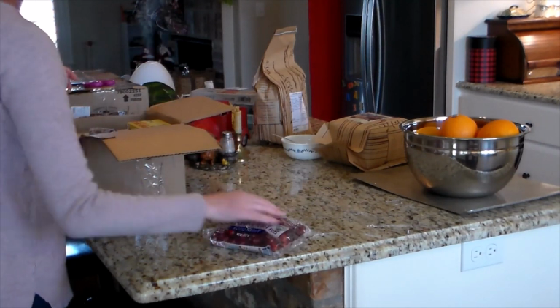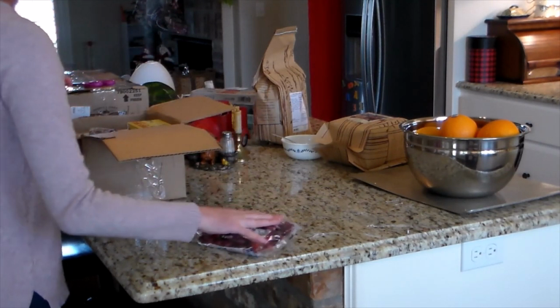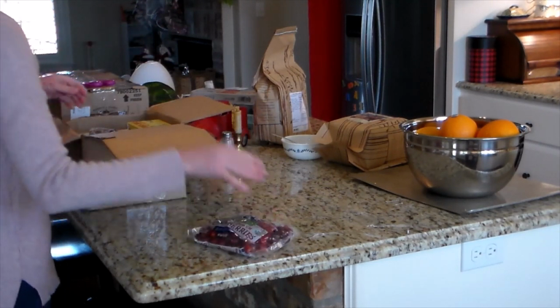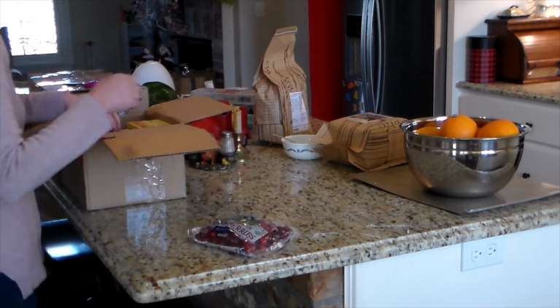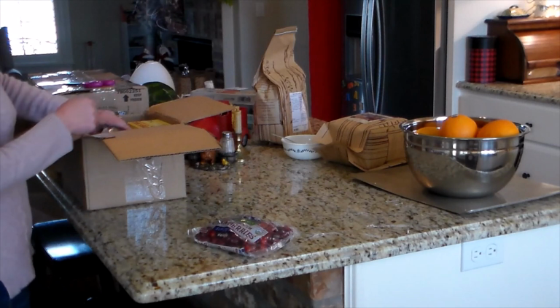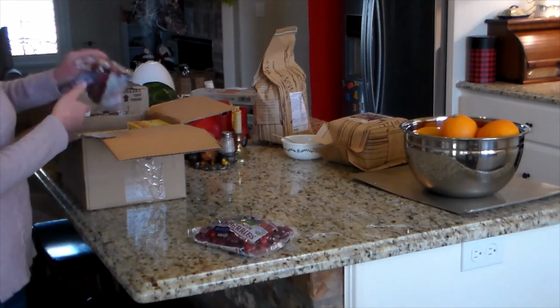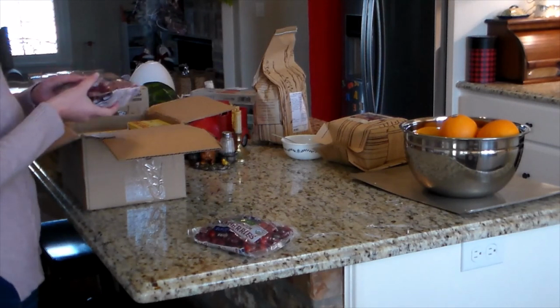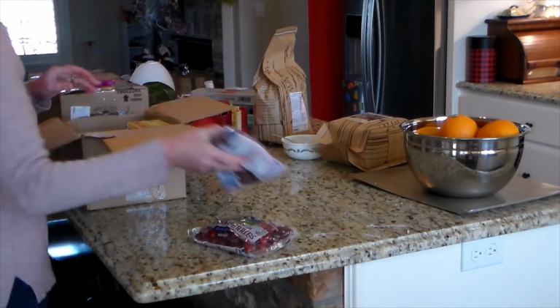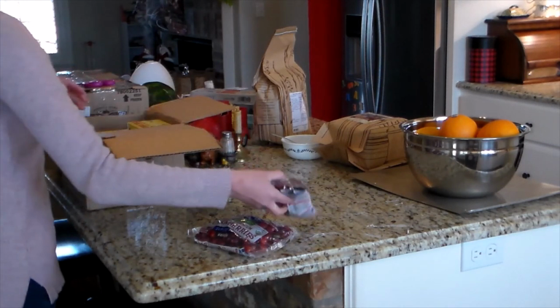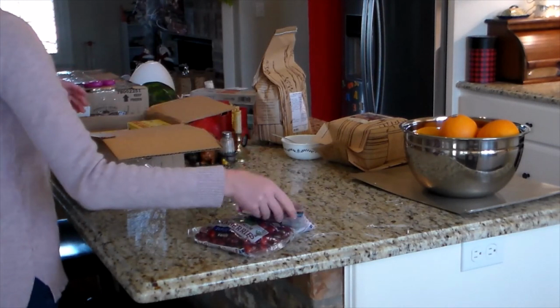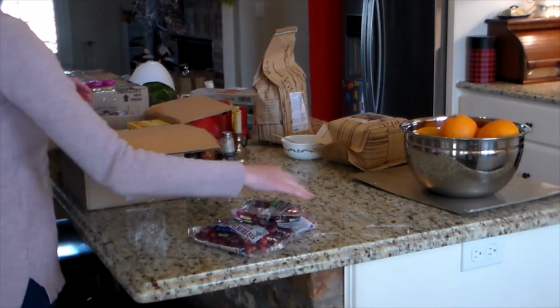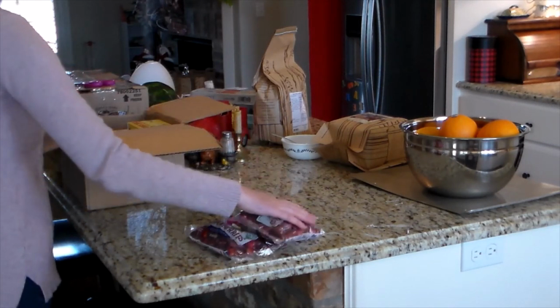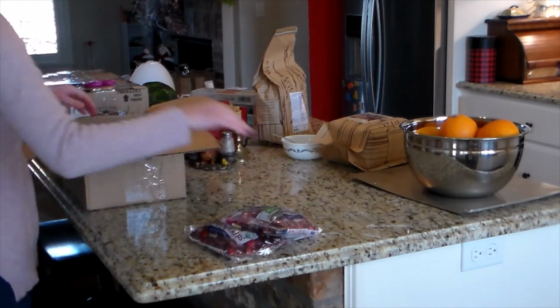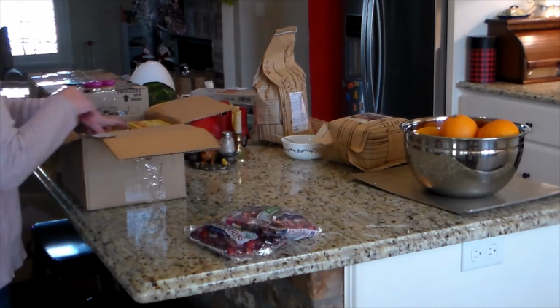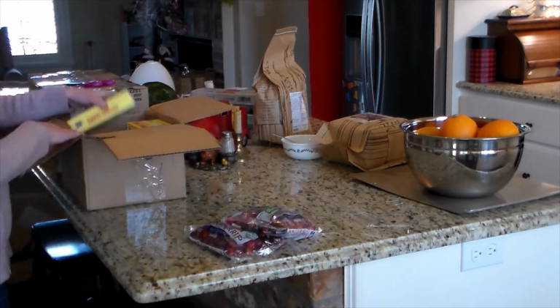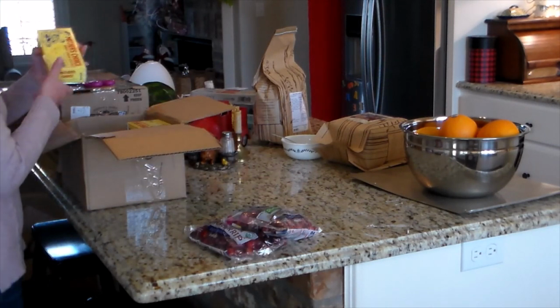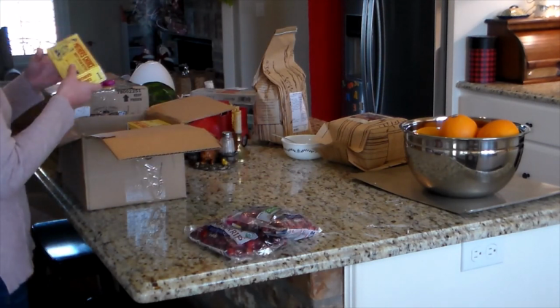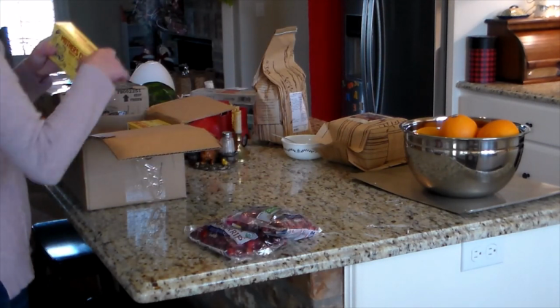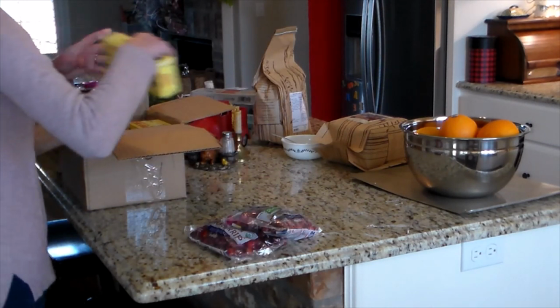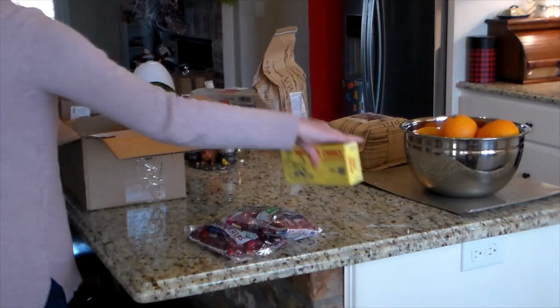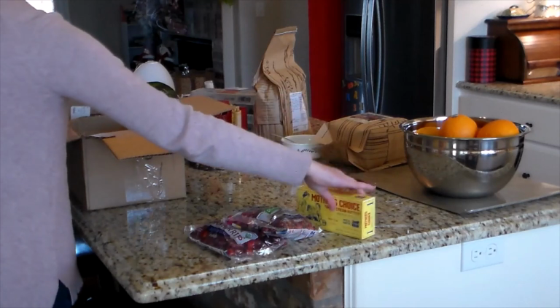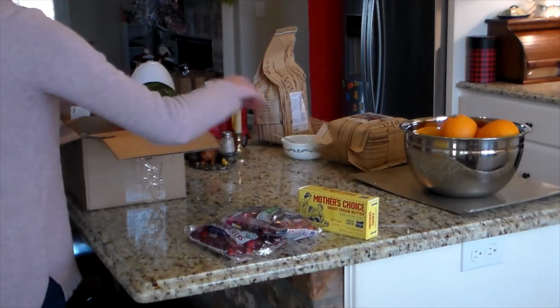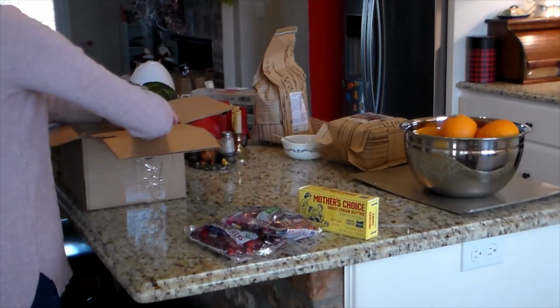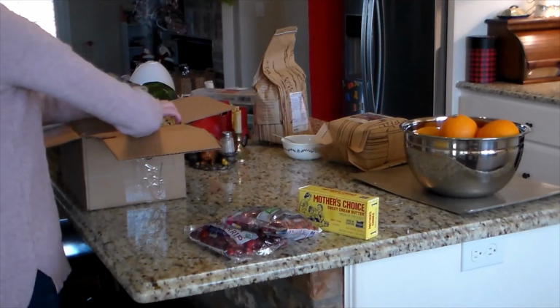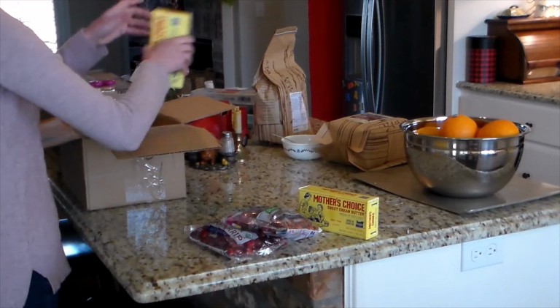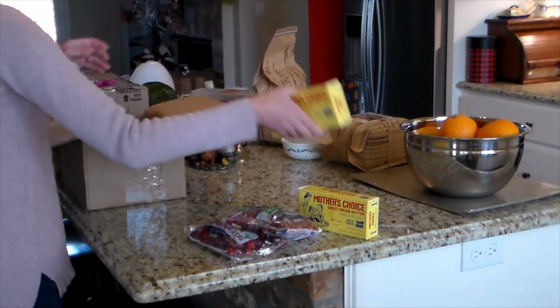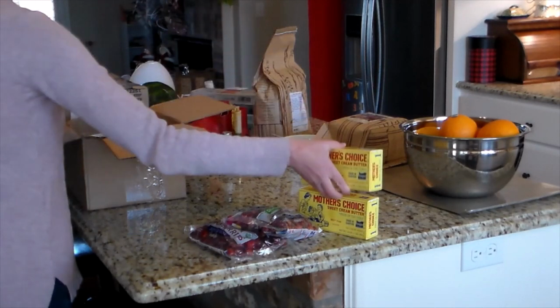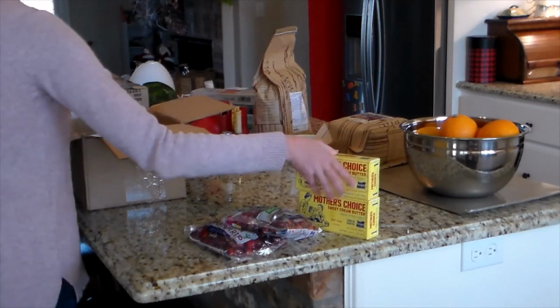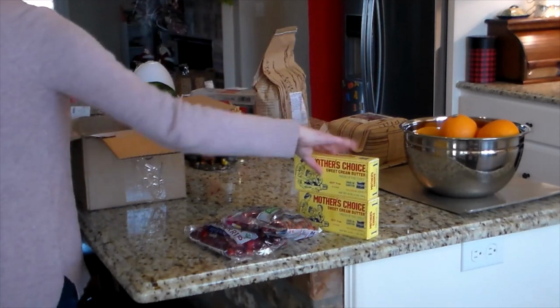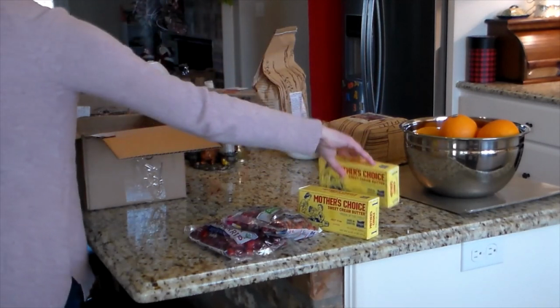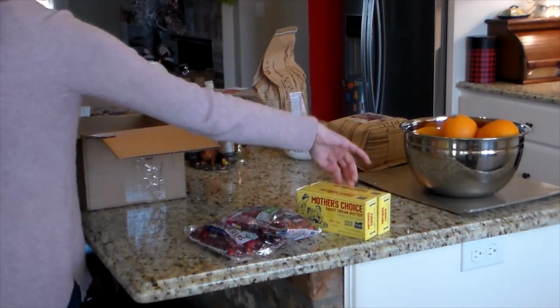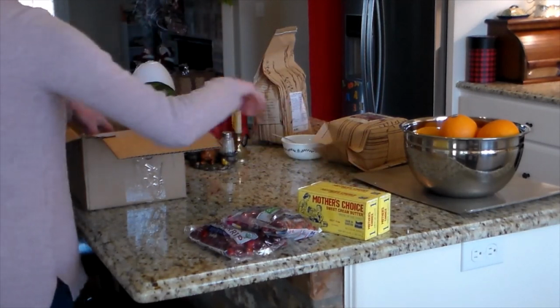I did get two bags of cranberries. I actually still have not used those the way I had planned, so I still have them in the refrigerator that I need to deal with.